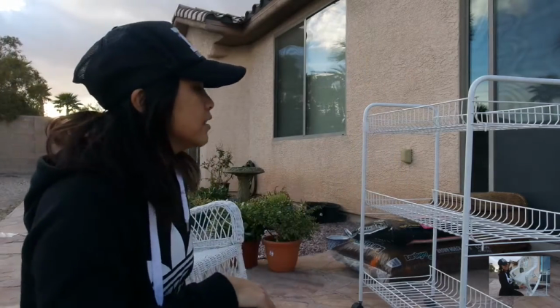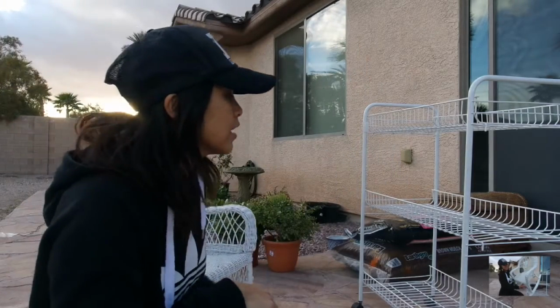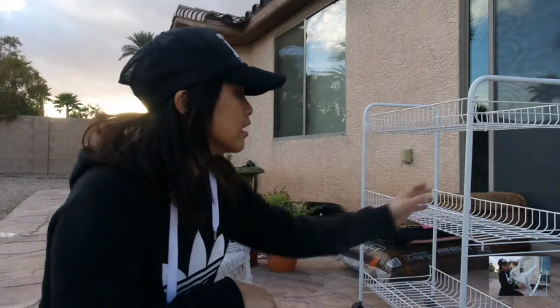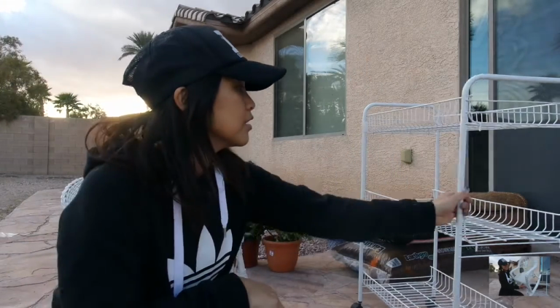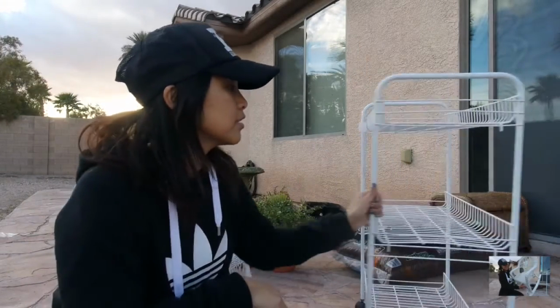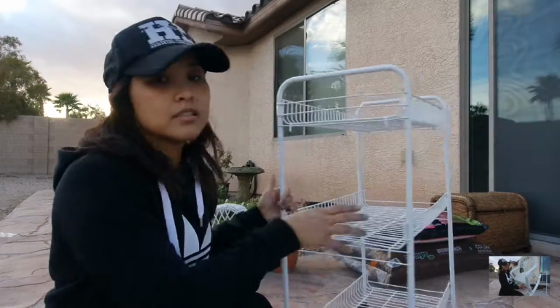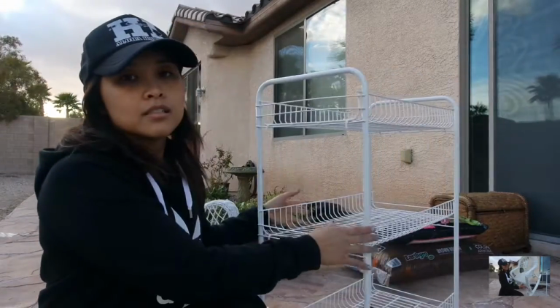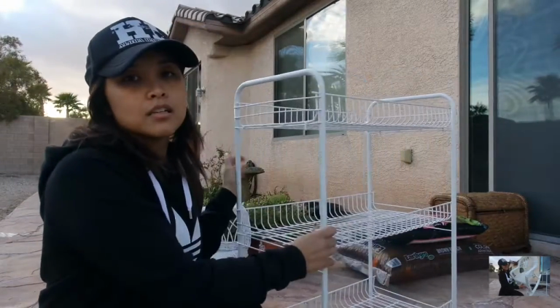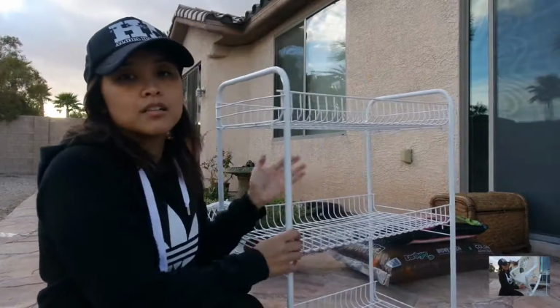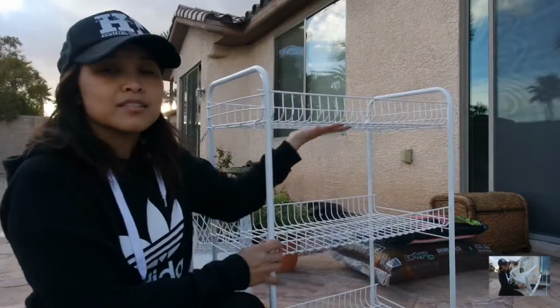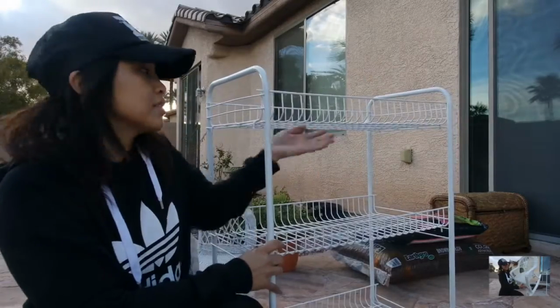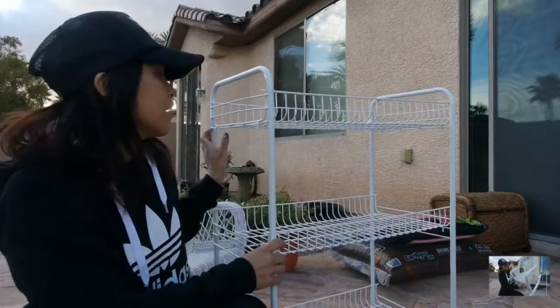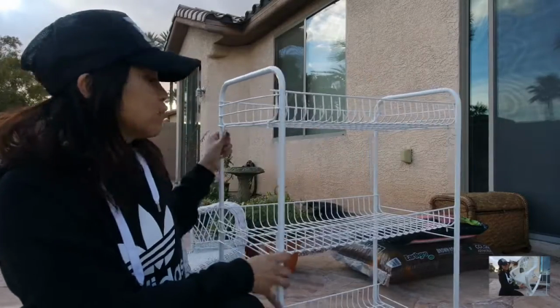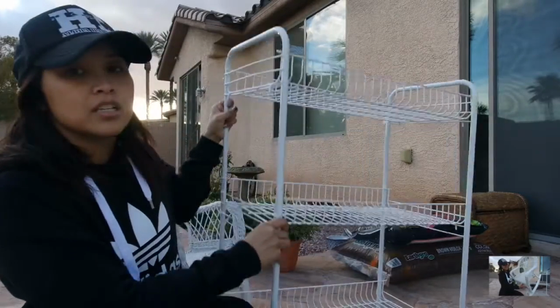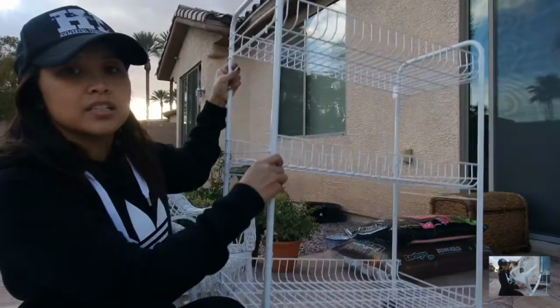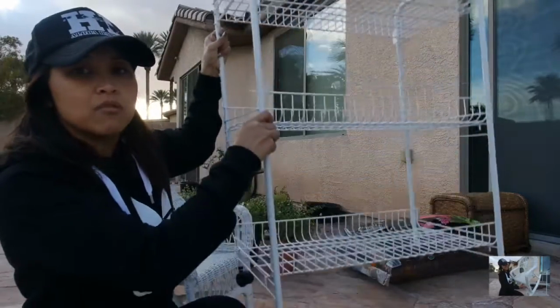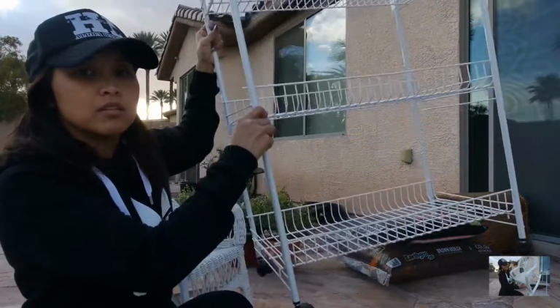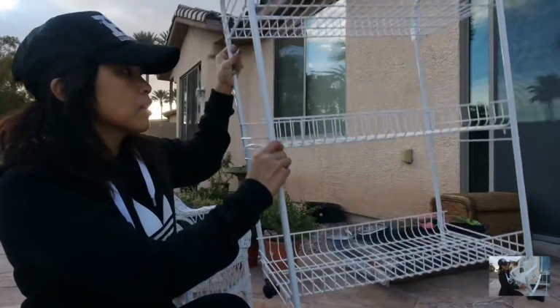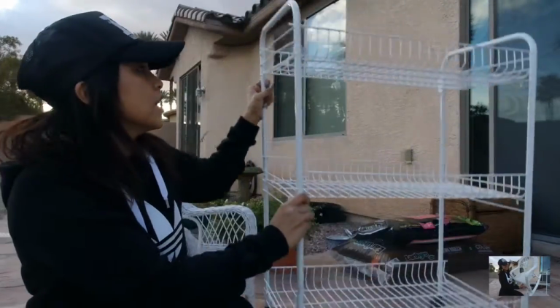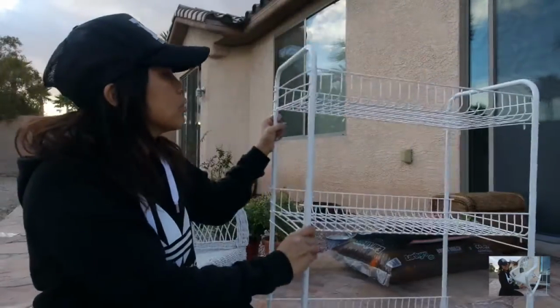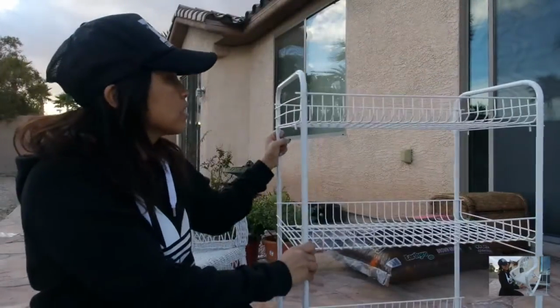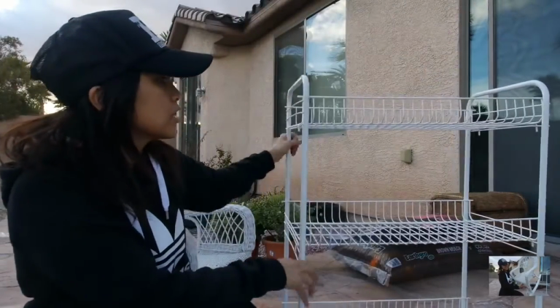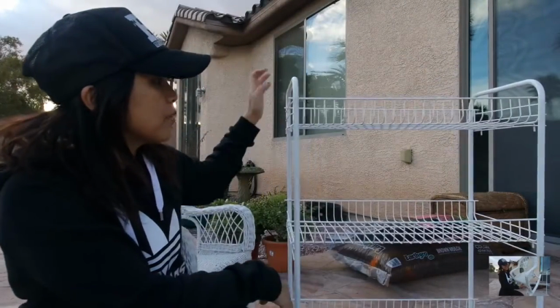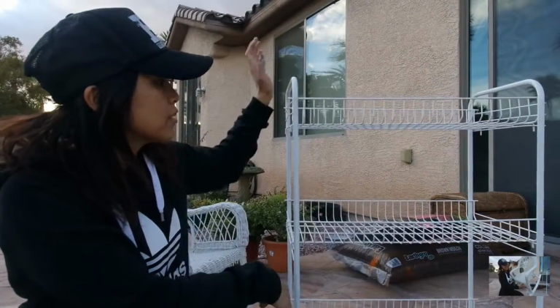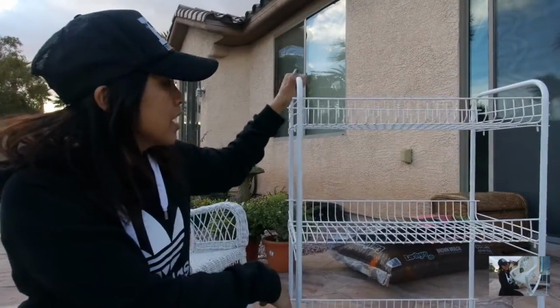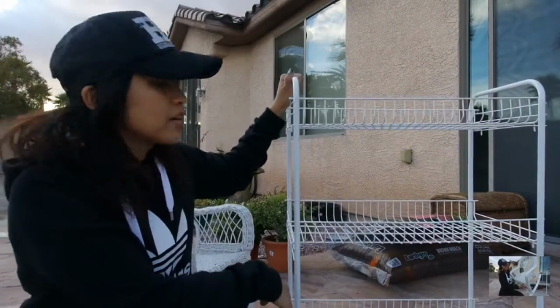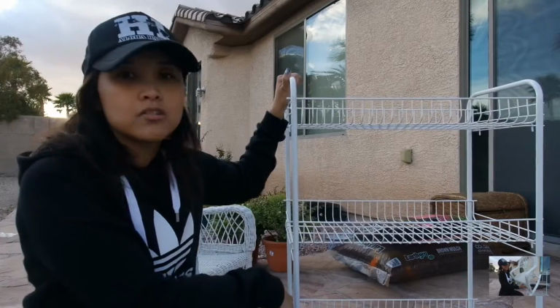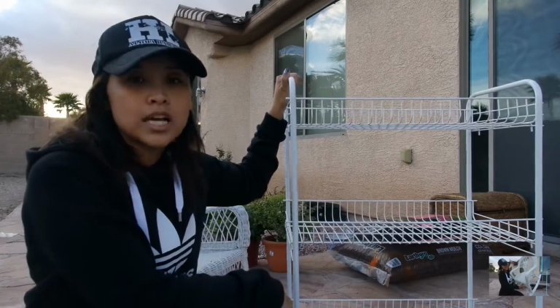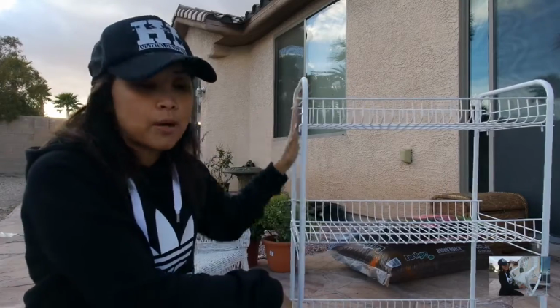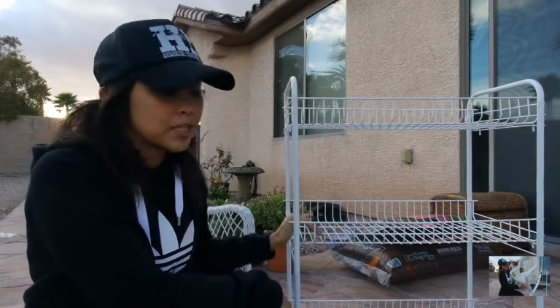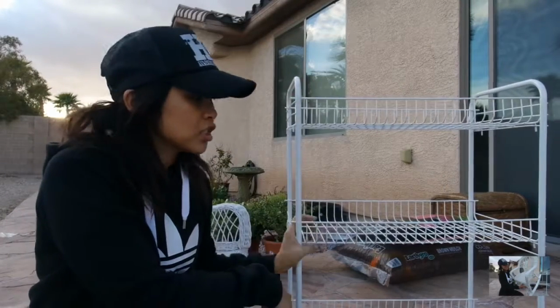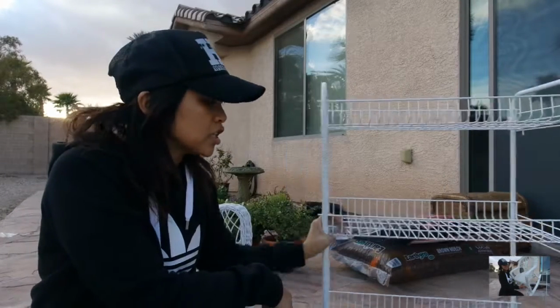And then this guy here is a stand with three tiers and wheels. I scored this for $7. And I'm going to use this as my propagation station.